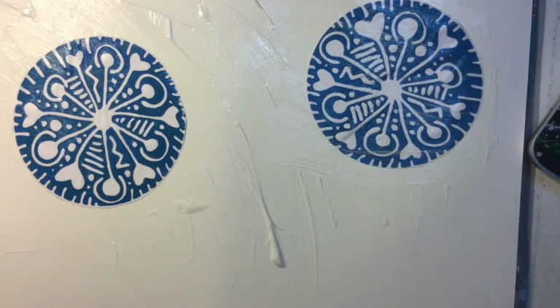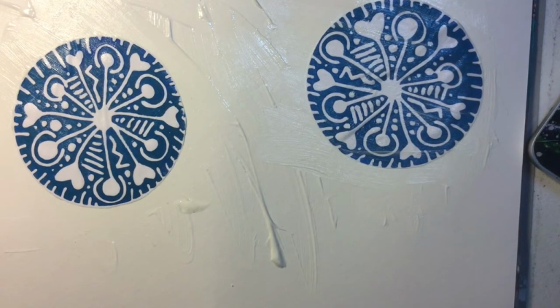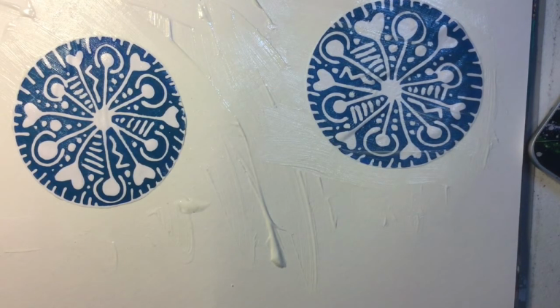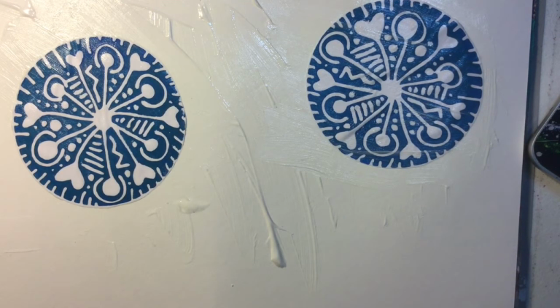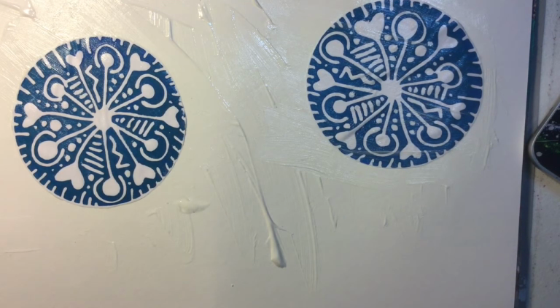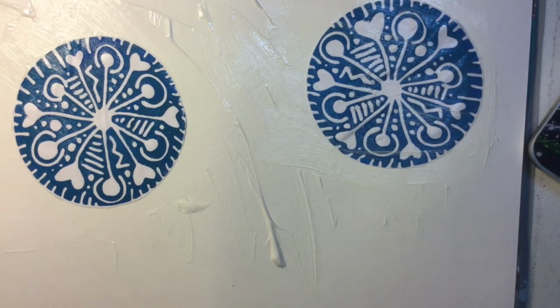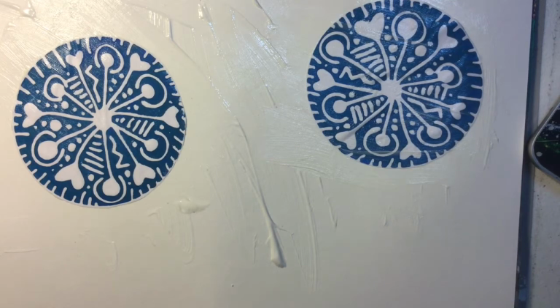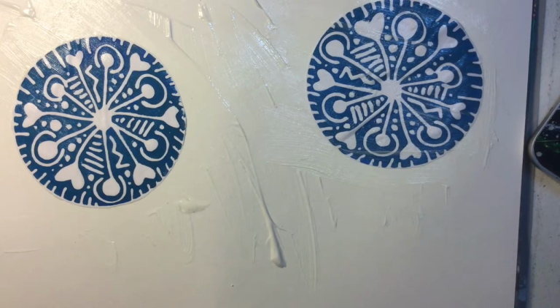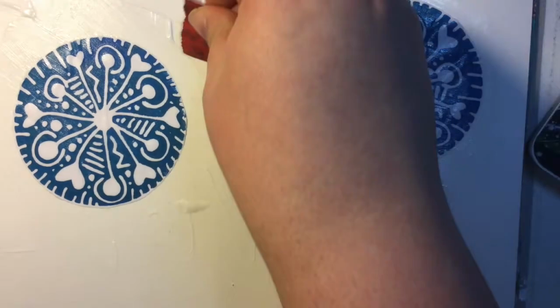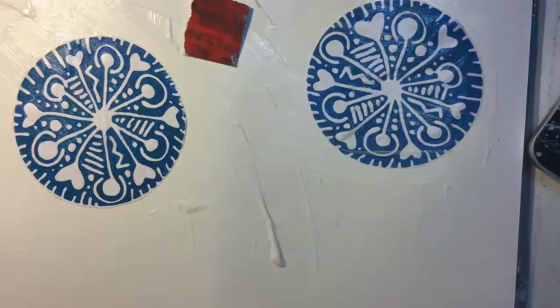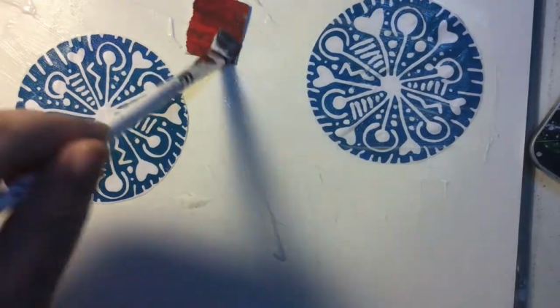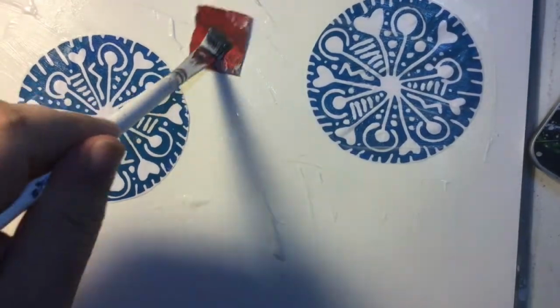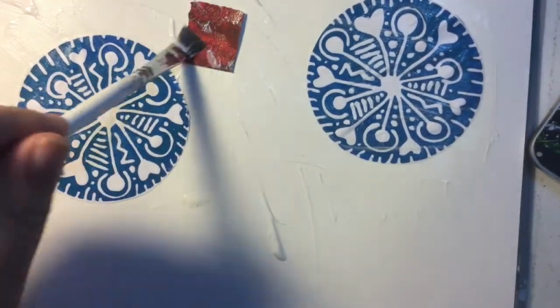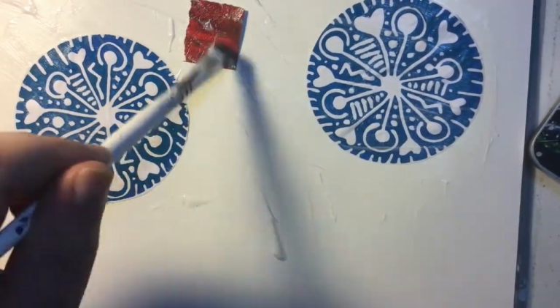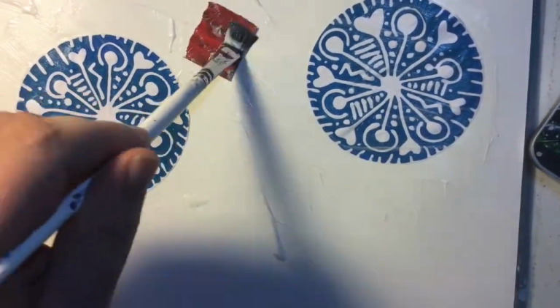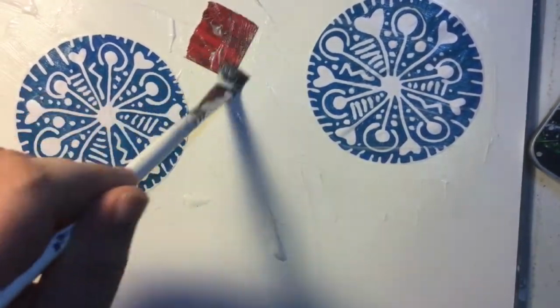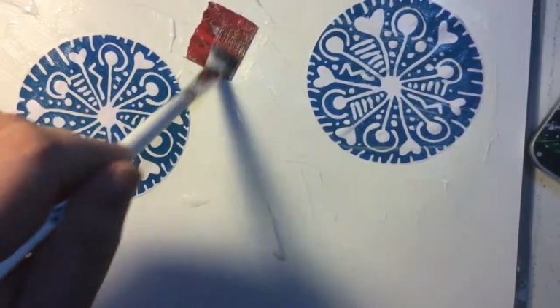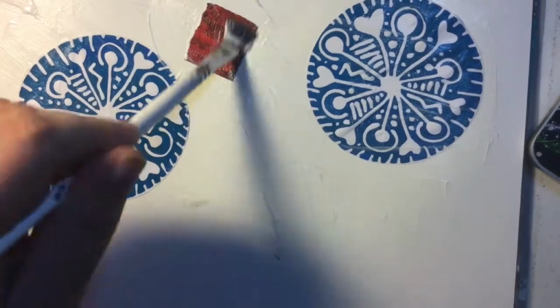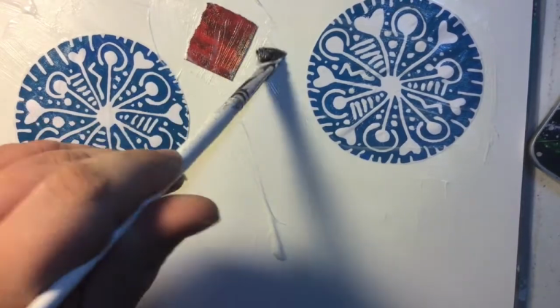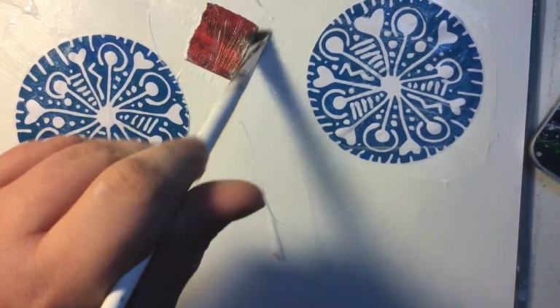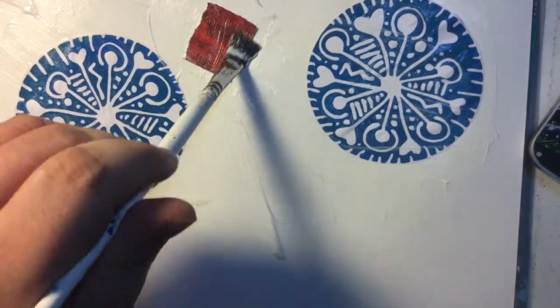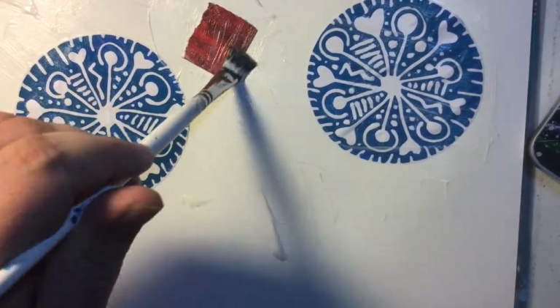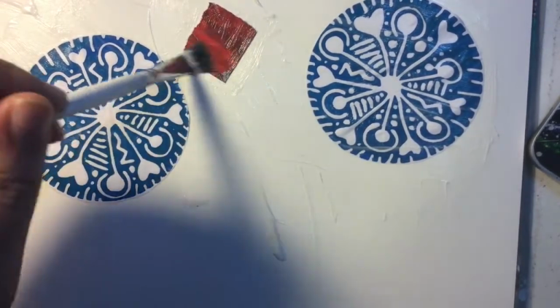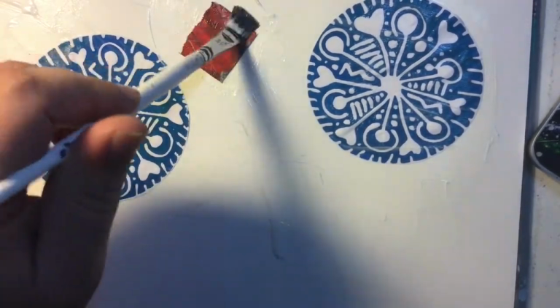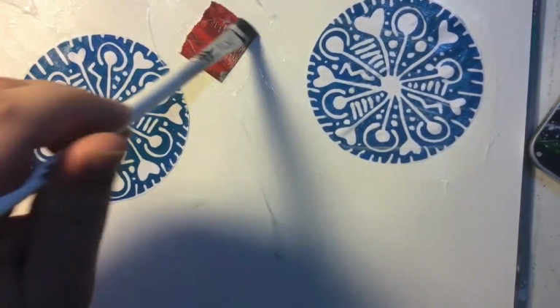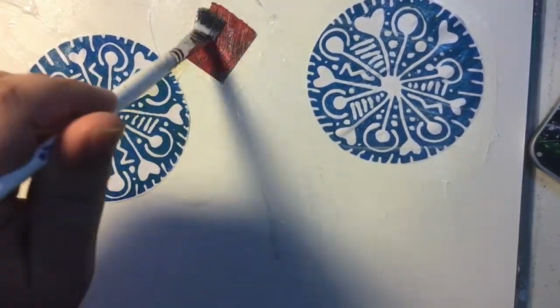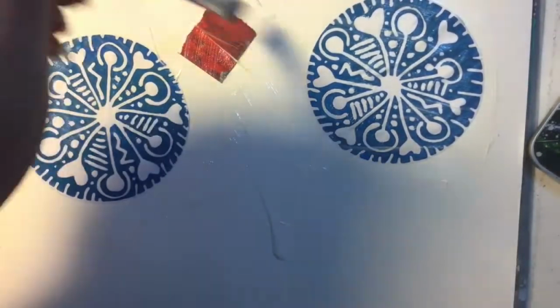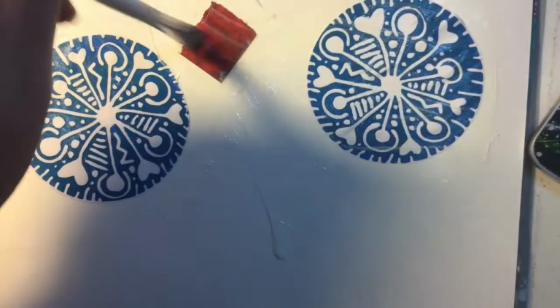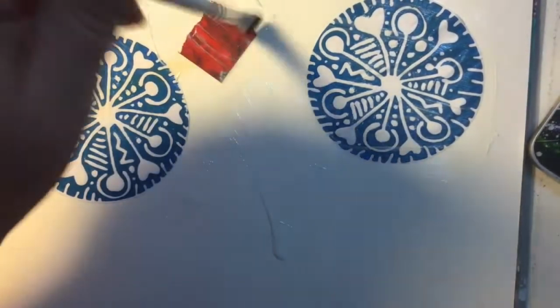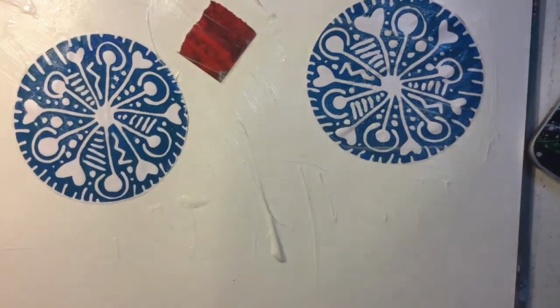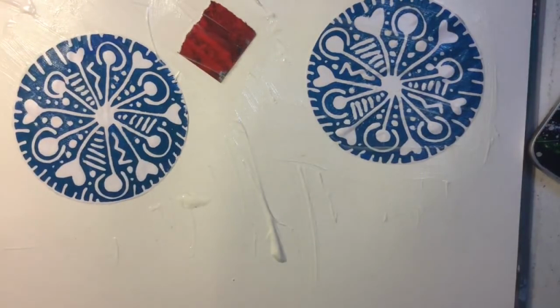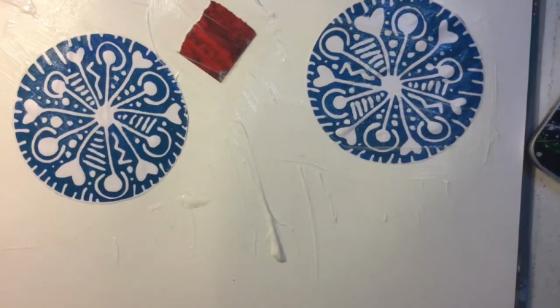I'm also going to be sticking down a couple of random collage elements that I have in a drawer — just stuff that I need to get rid of. I'm not really paying attention to shape or color so much as just getting something down for the first layer.